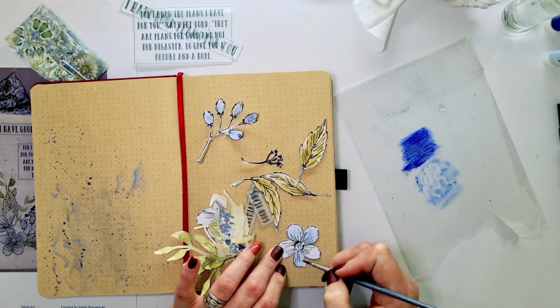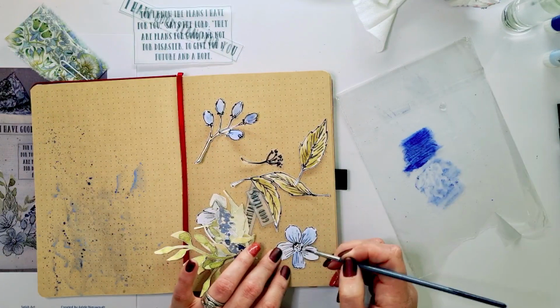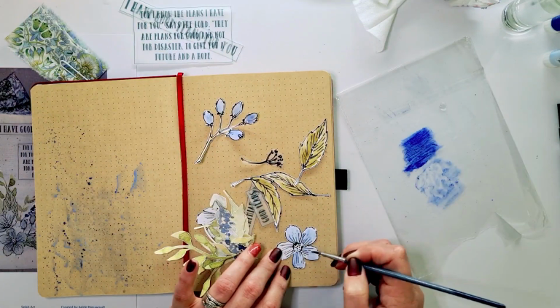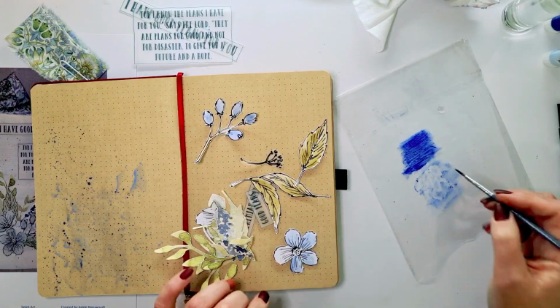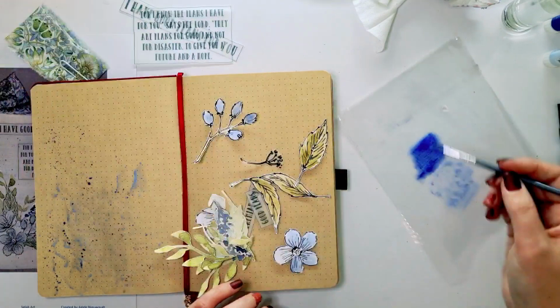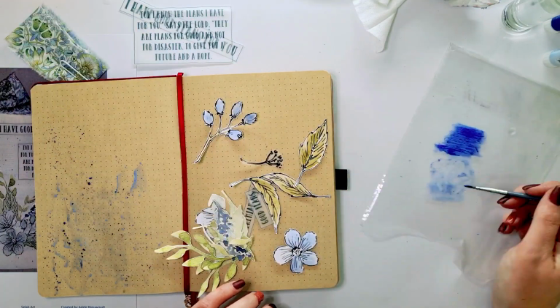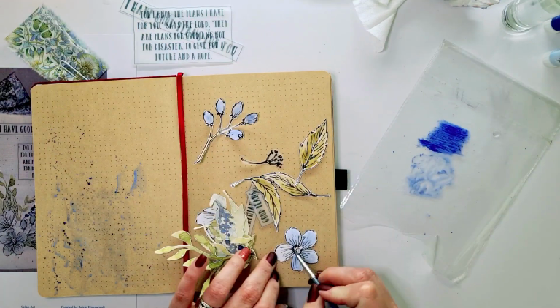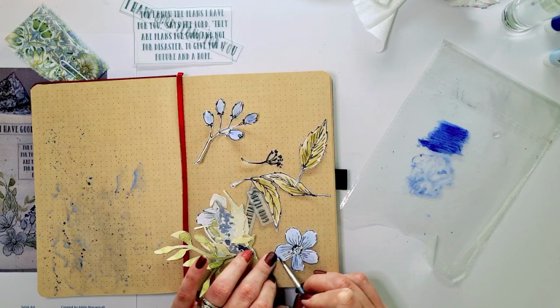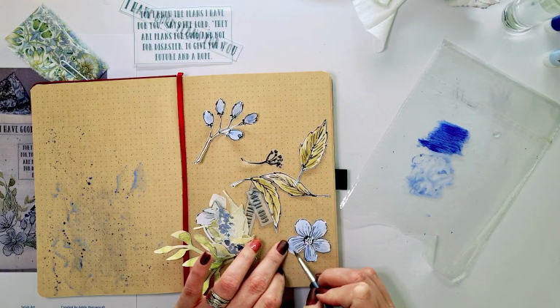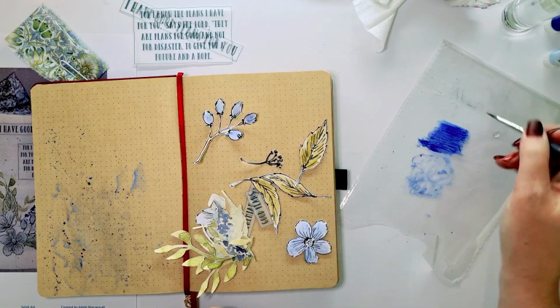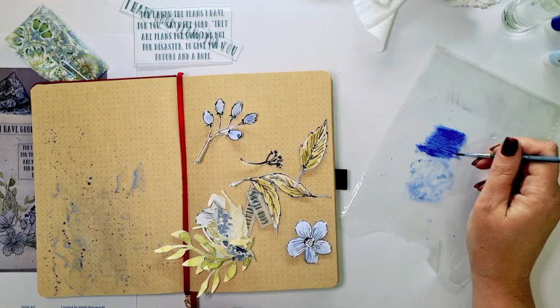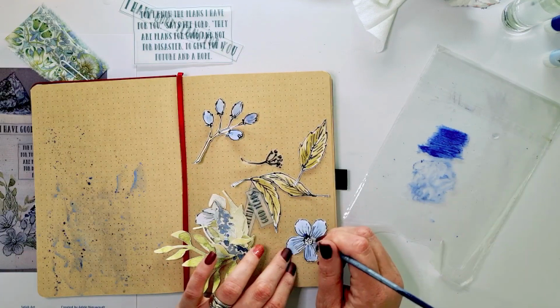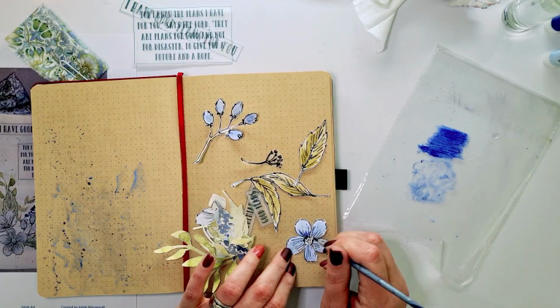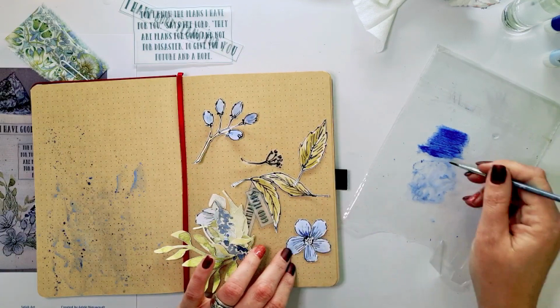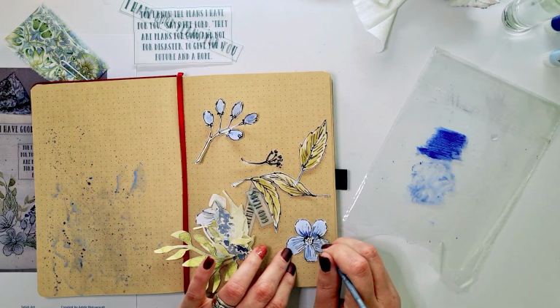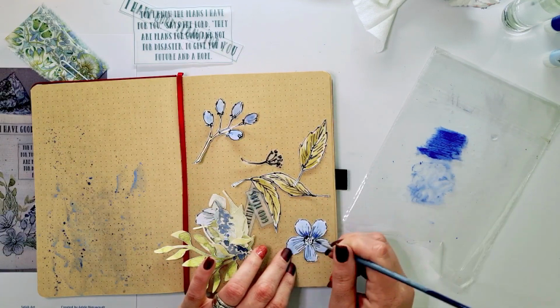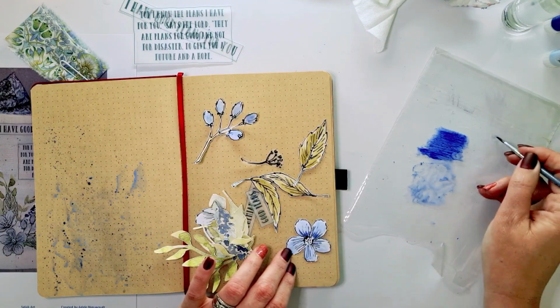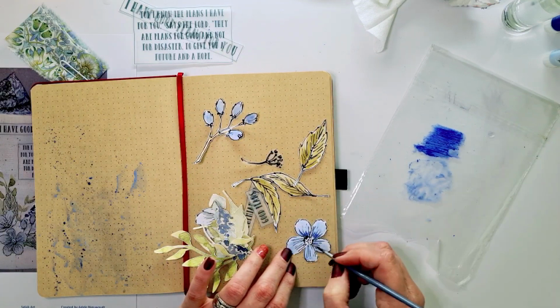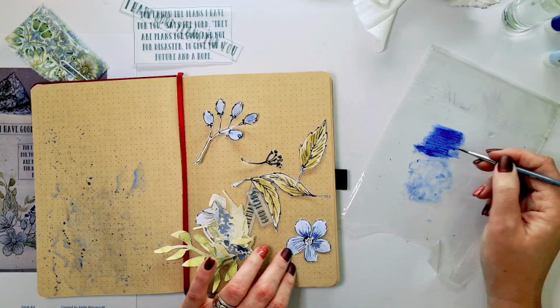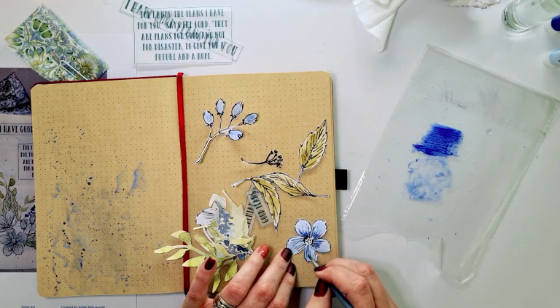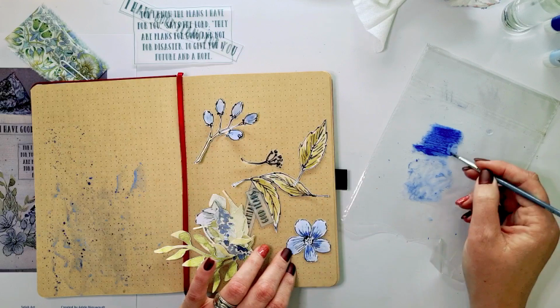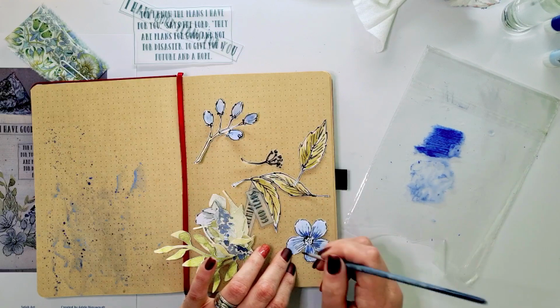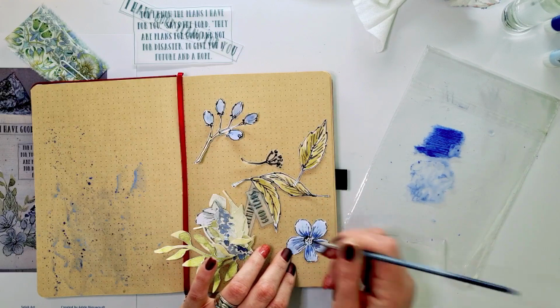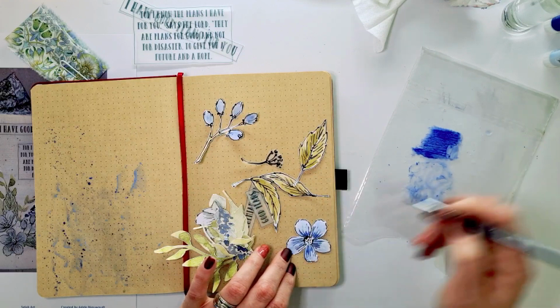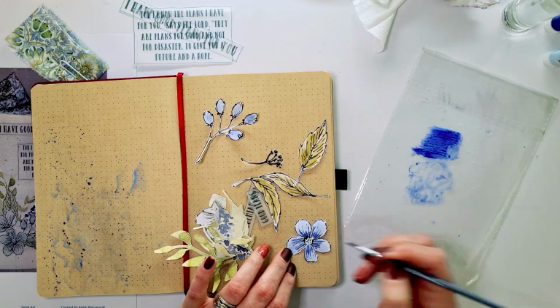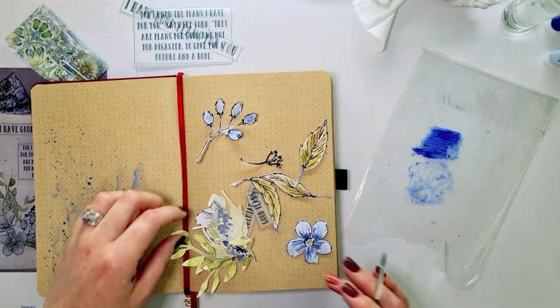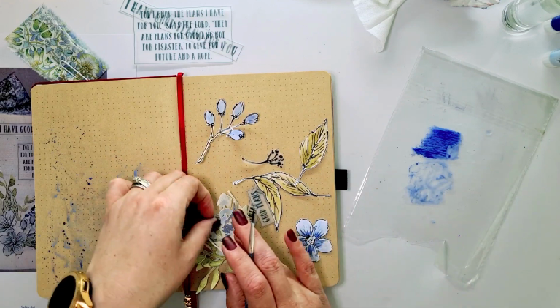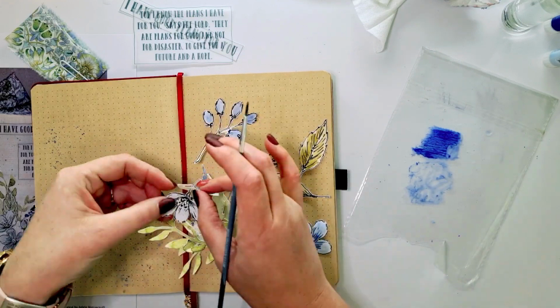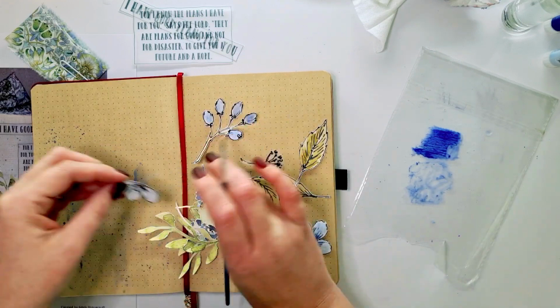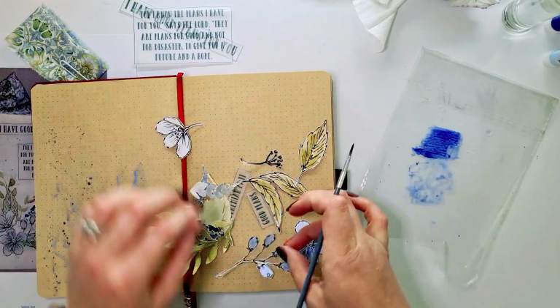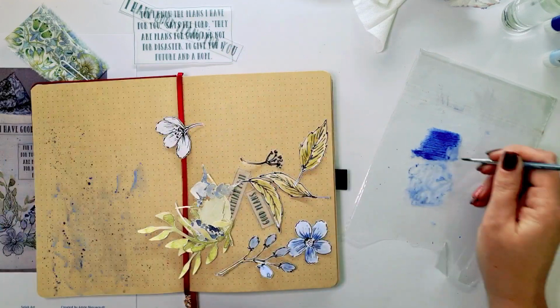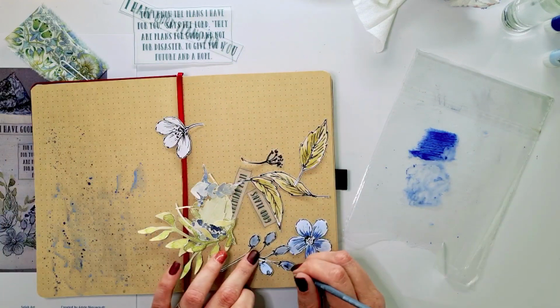This kit is about all the good plans that God has for us. God has good plans to prosper us and not to harm us — plans to give us a hope and a future.